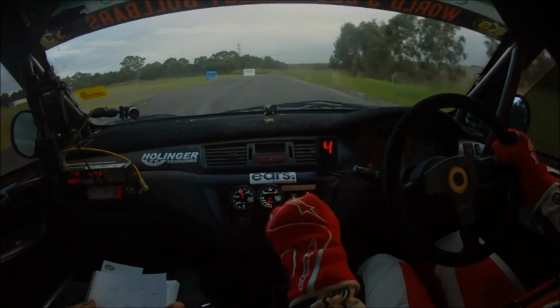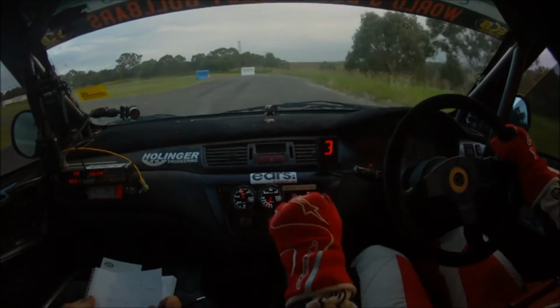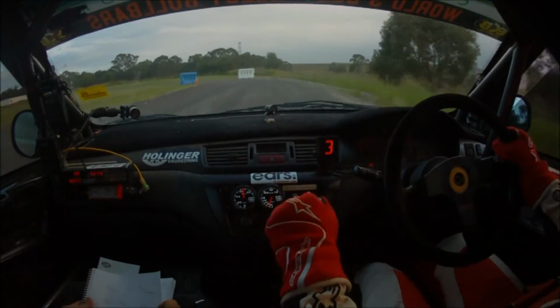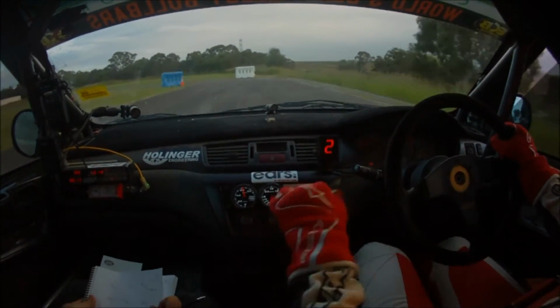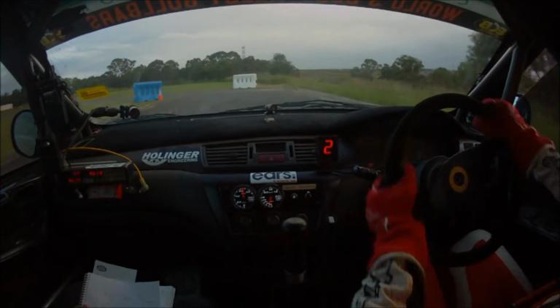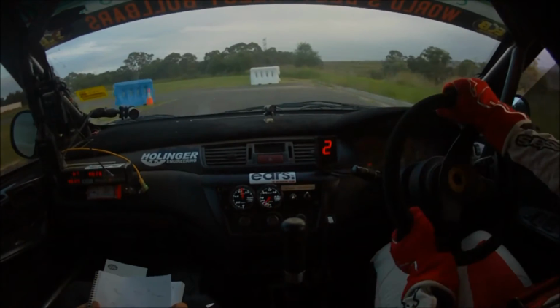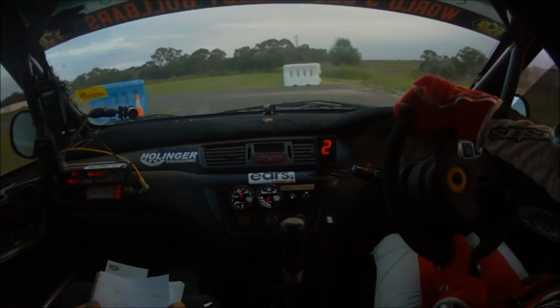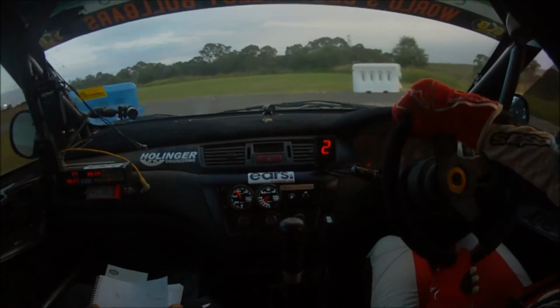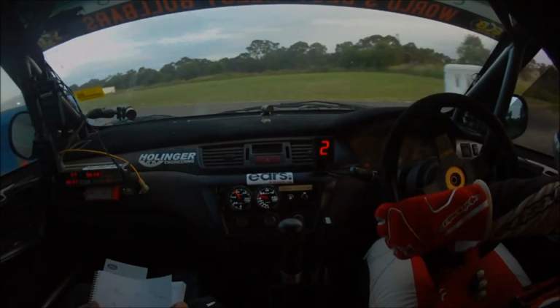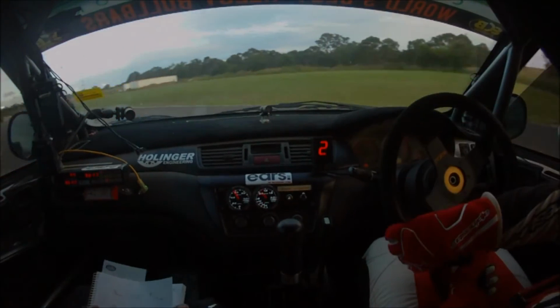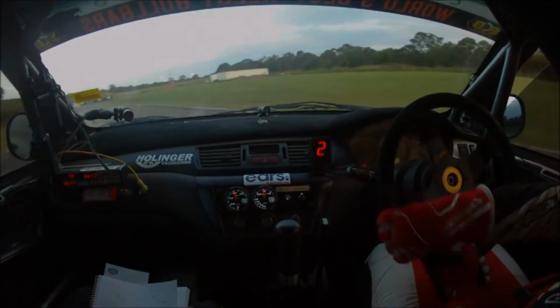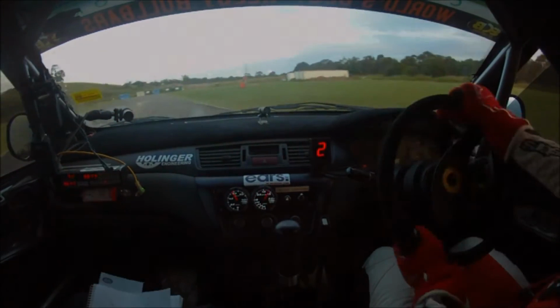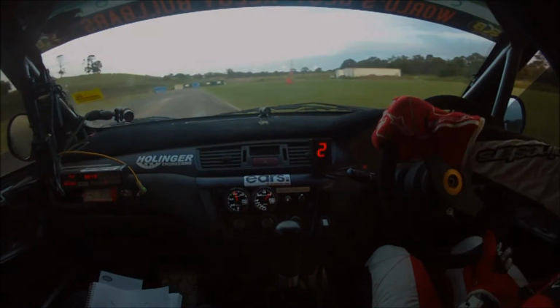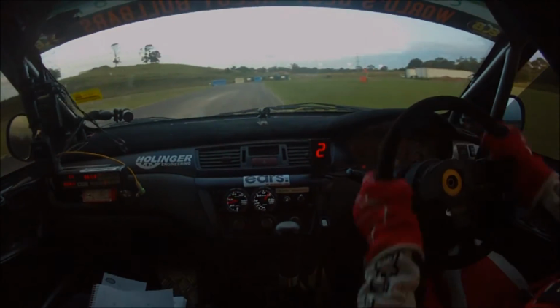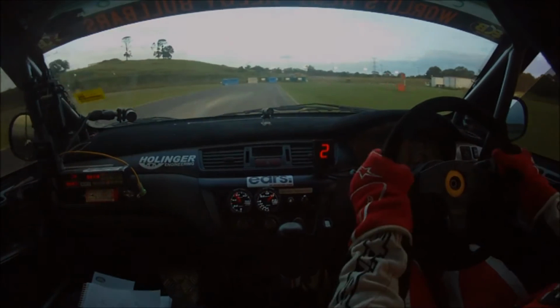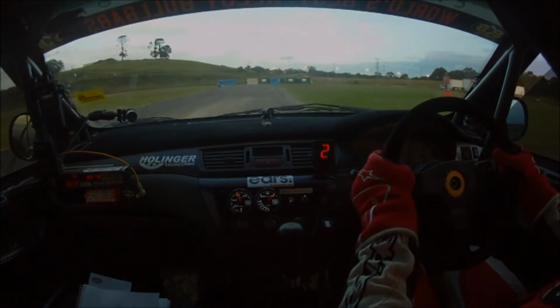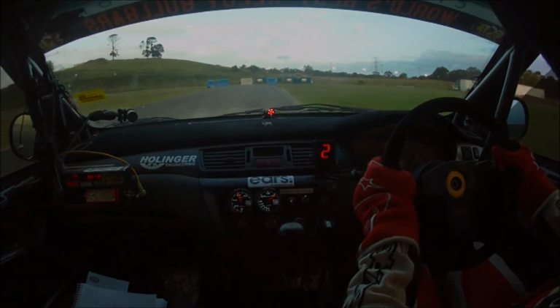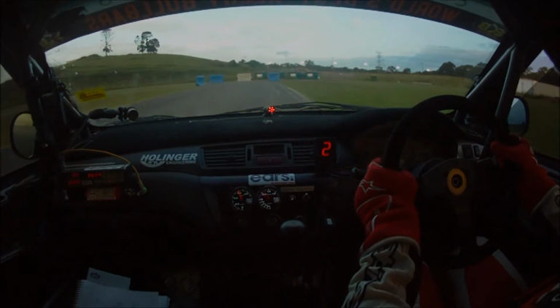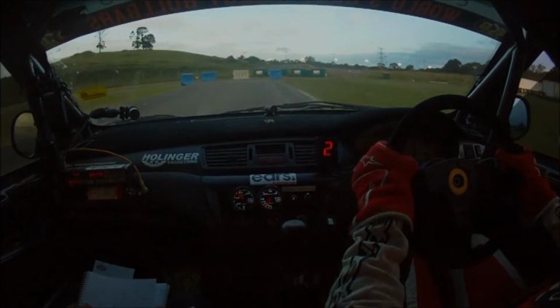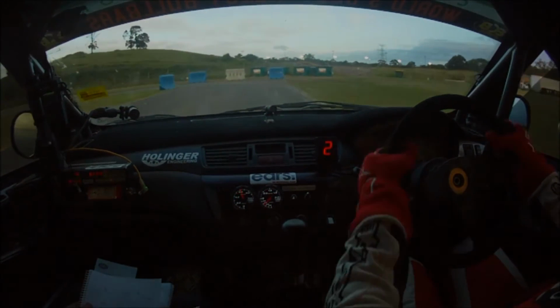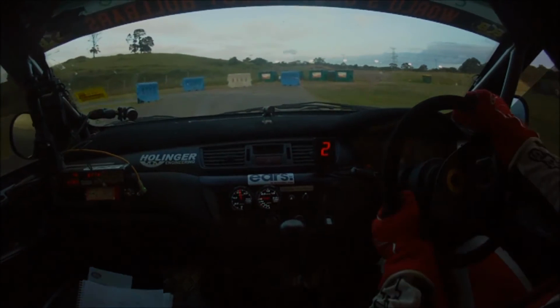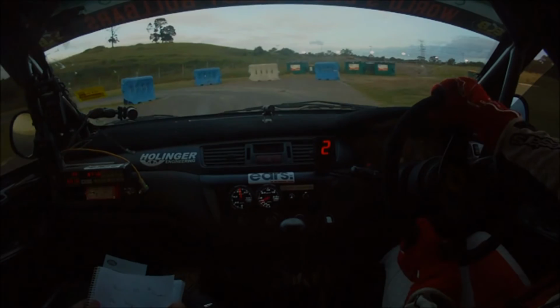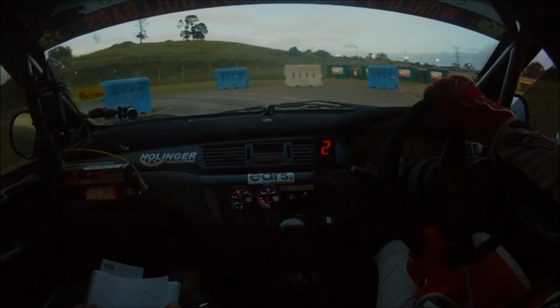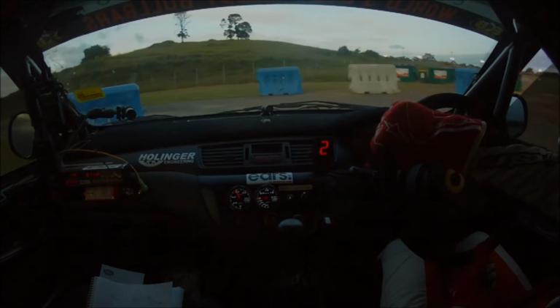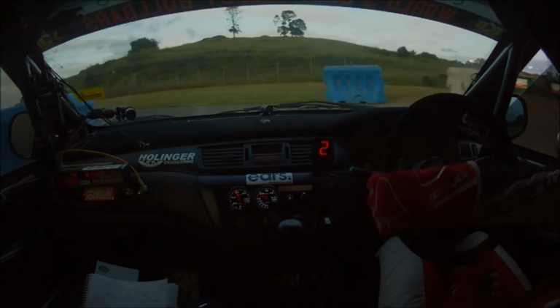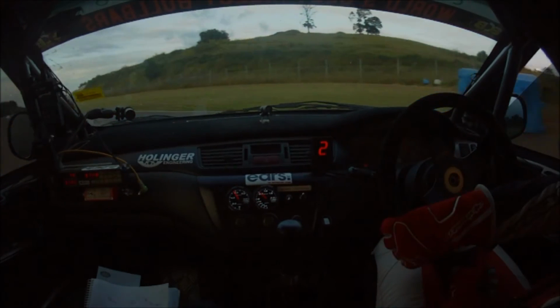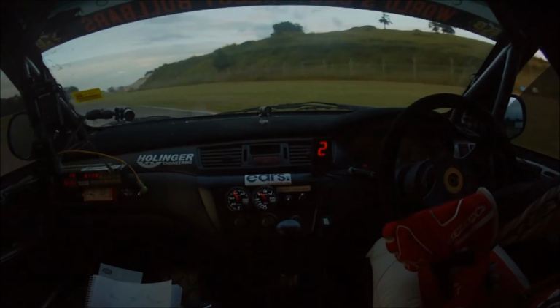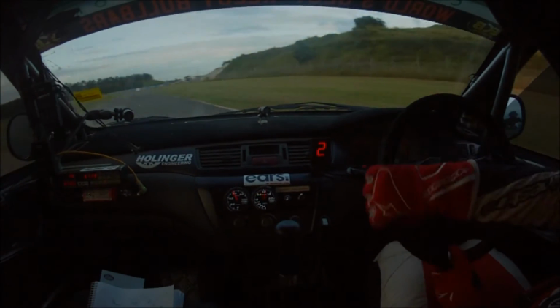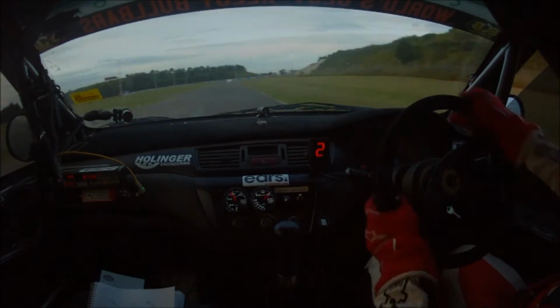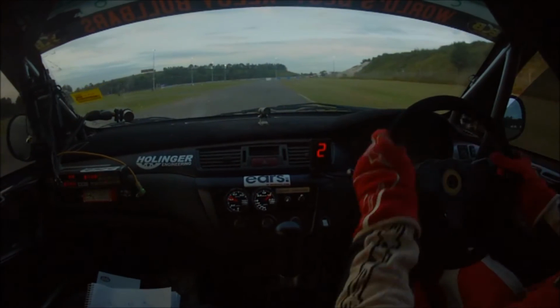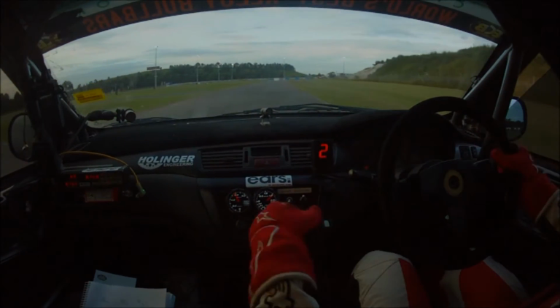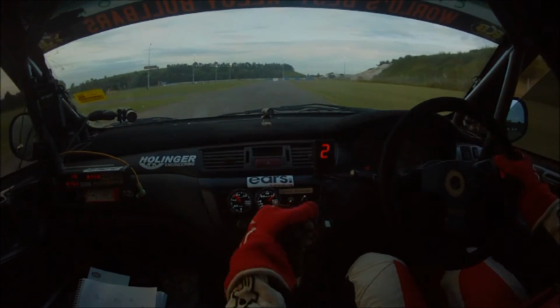50, right entry, 3 left, stay in. 150, left entry, 3 right in.